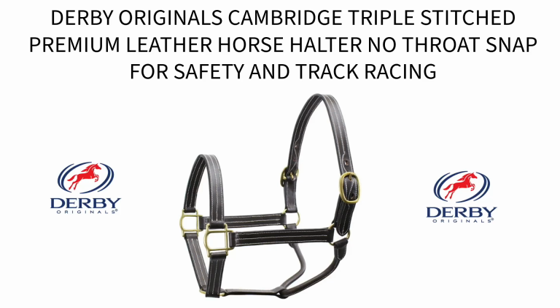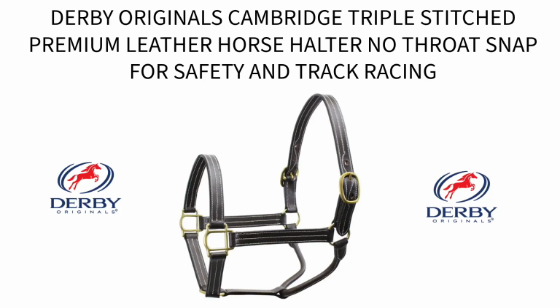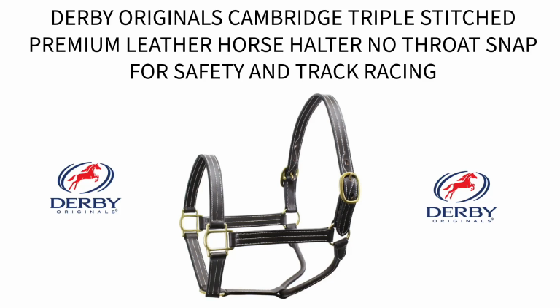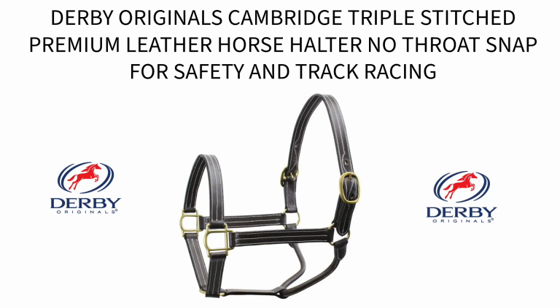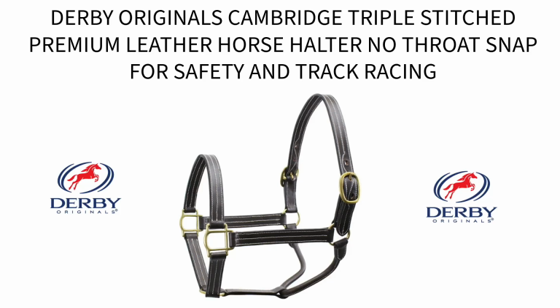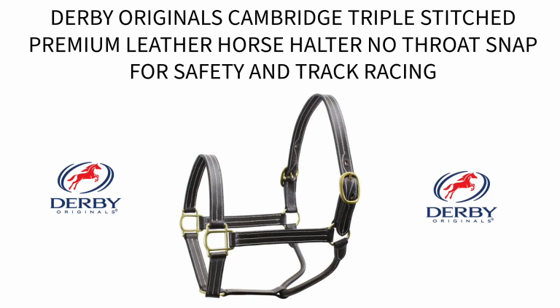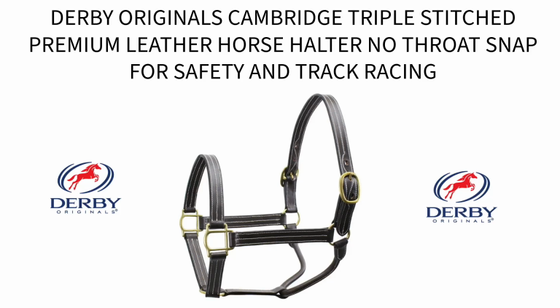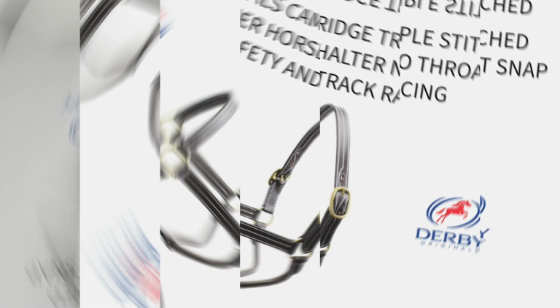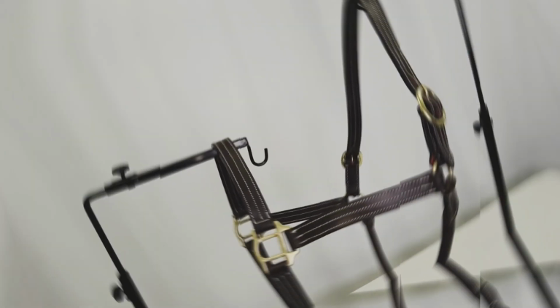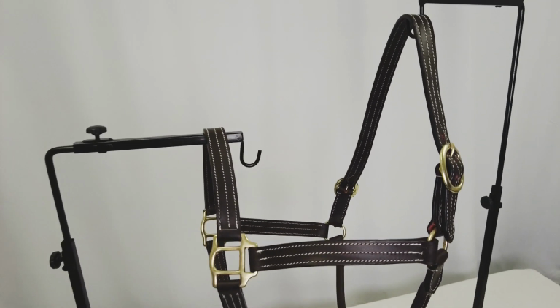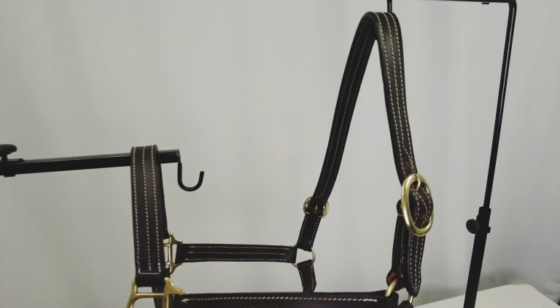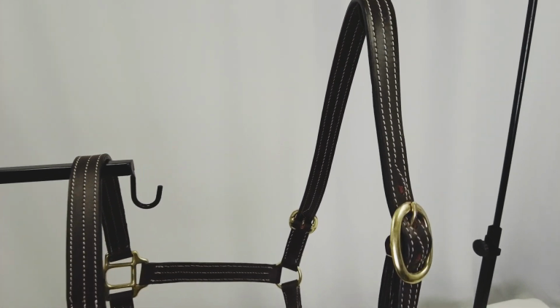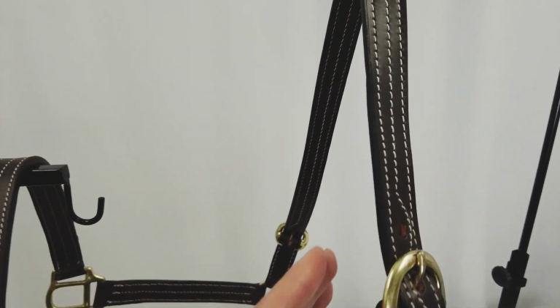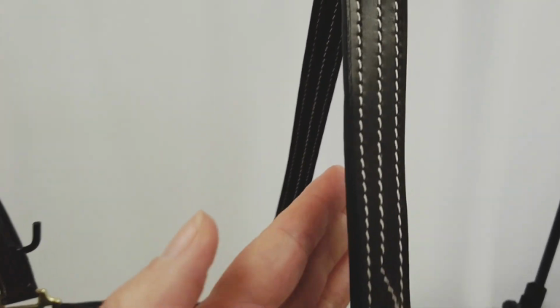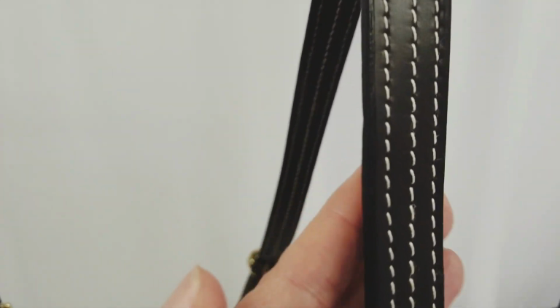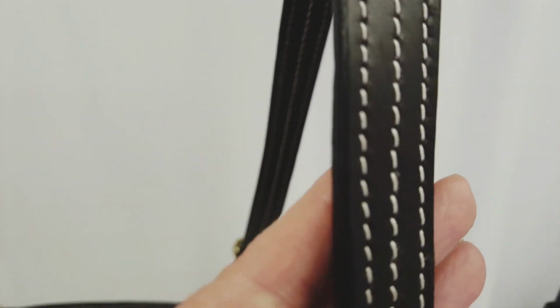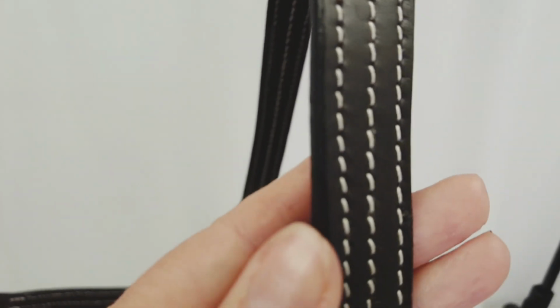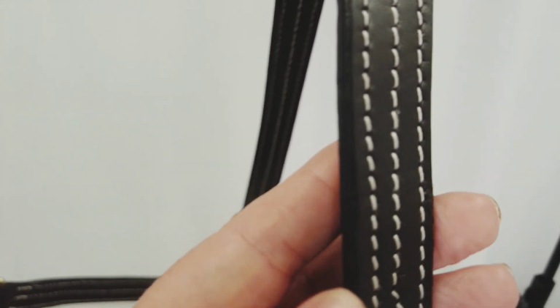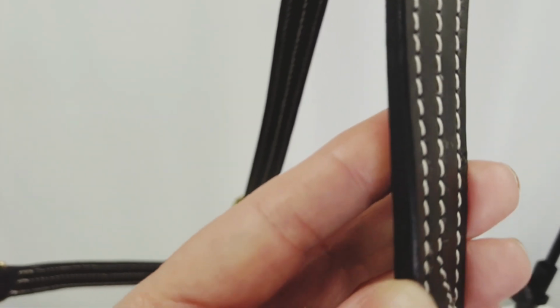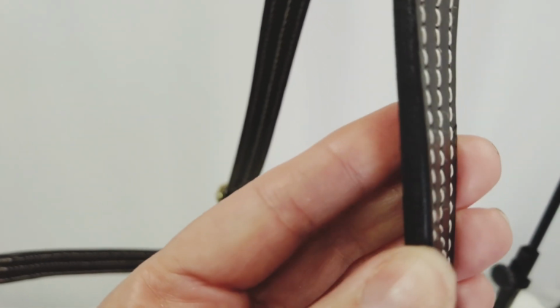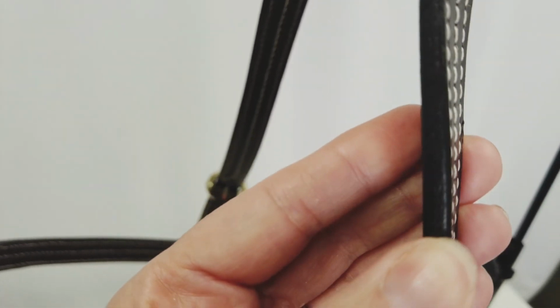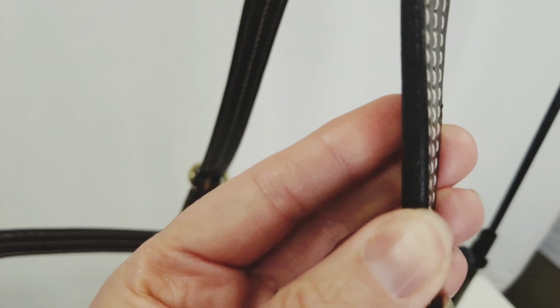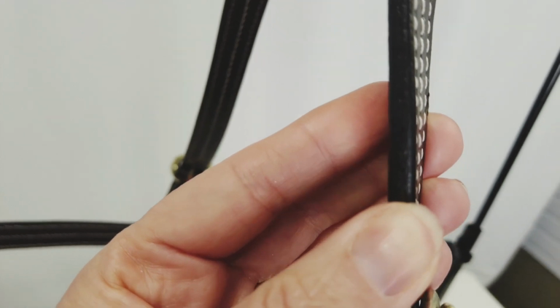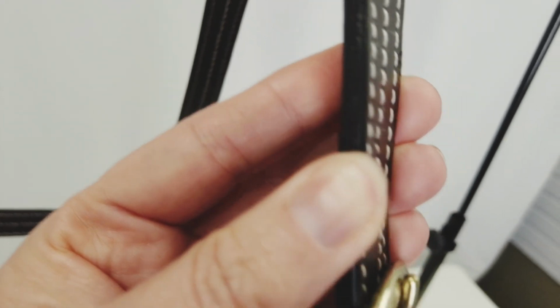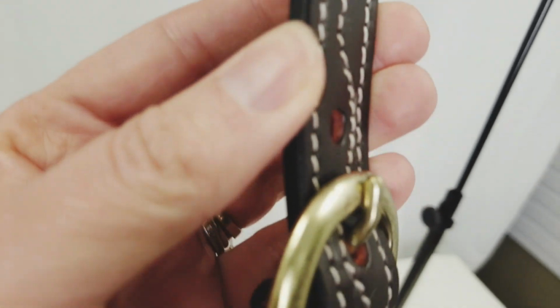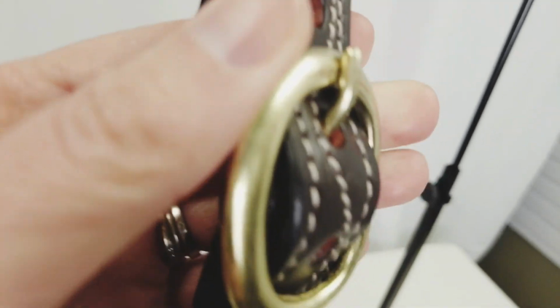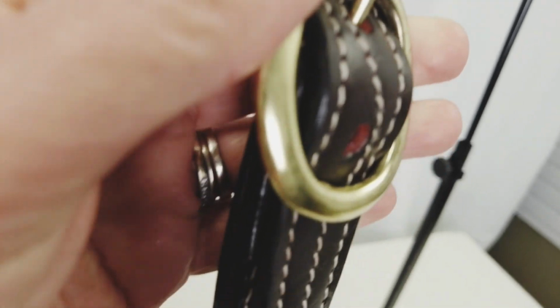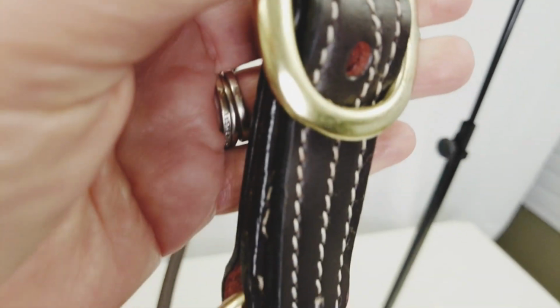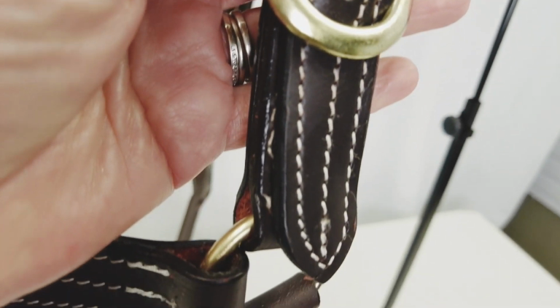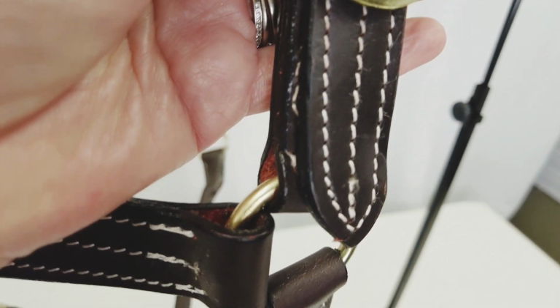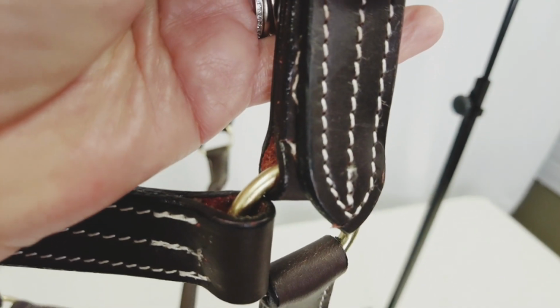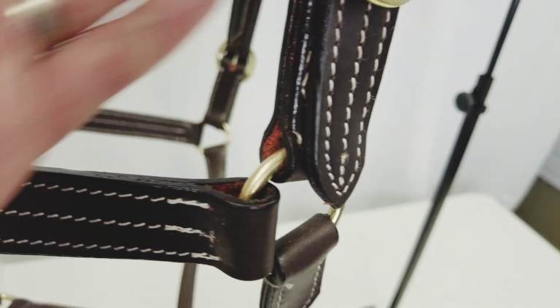Derby Originals Cambridge Triple Stitch Premium Leather Horse Halter is a part of Derby Originals English Opulence Collection. These halters were designed to be functional and attractive in the barn or at the pasture, while retaining a high class look and also providing a comfortable fit for your horse.